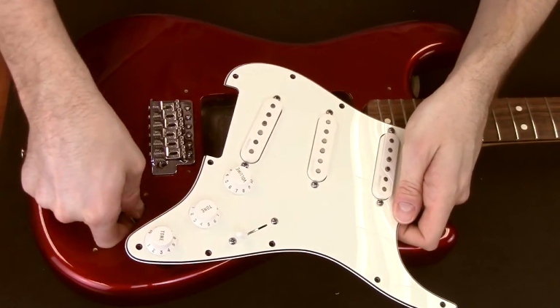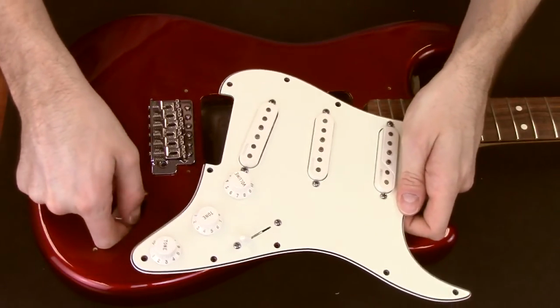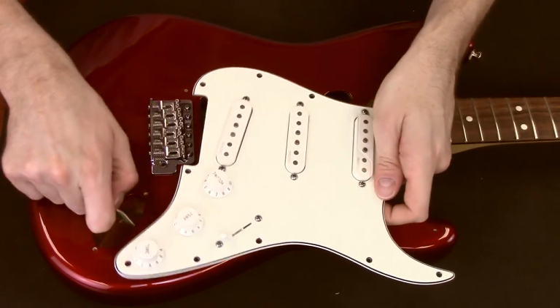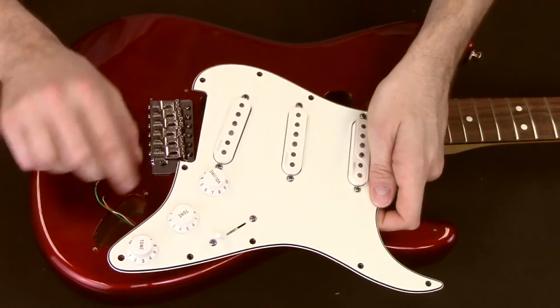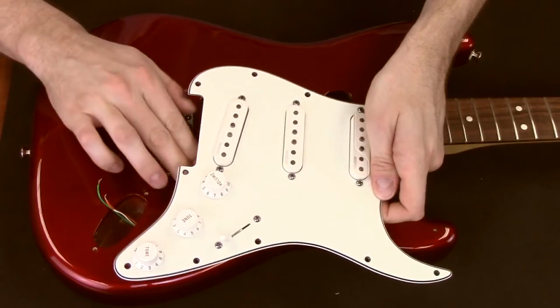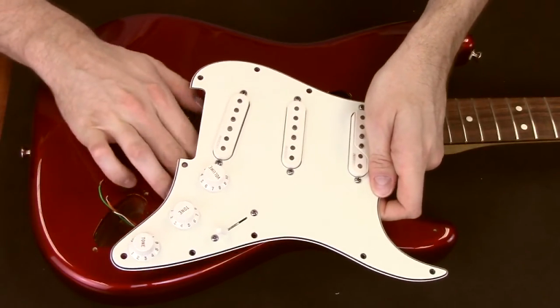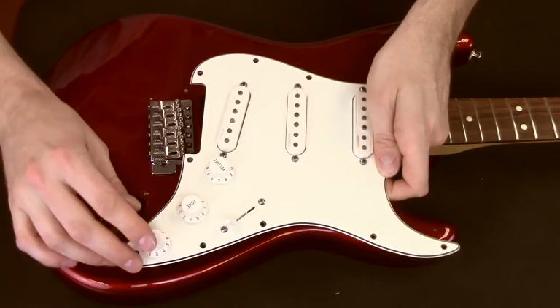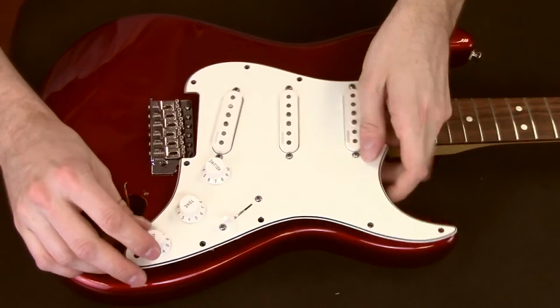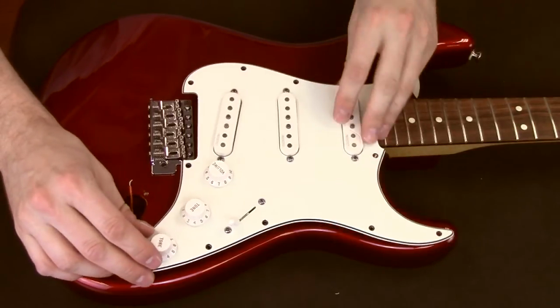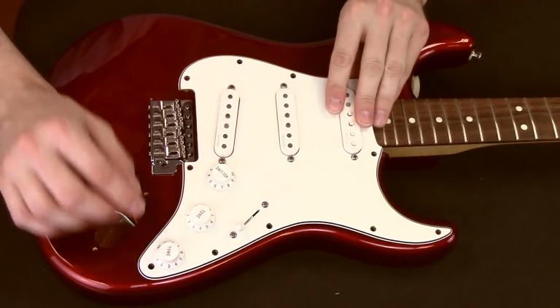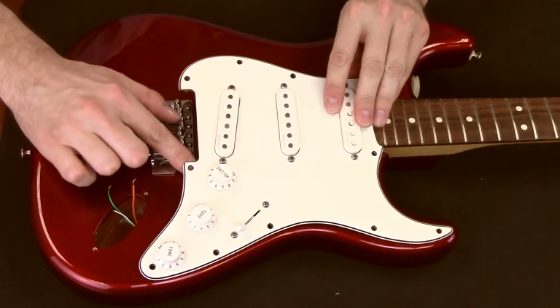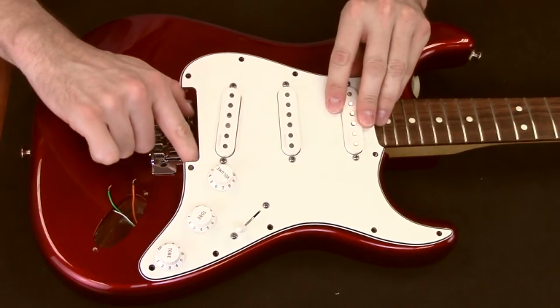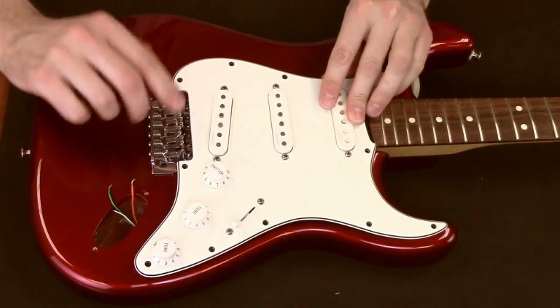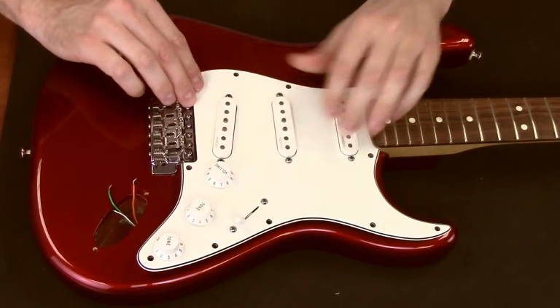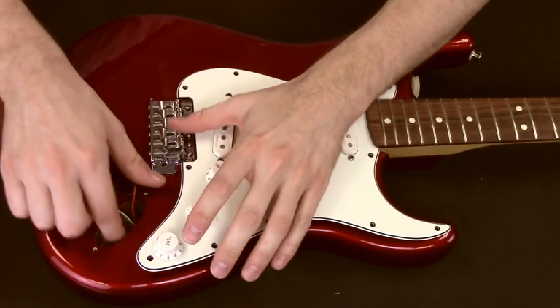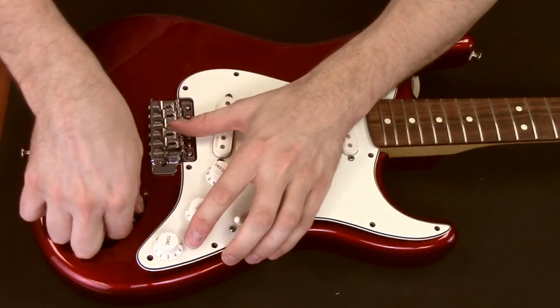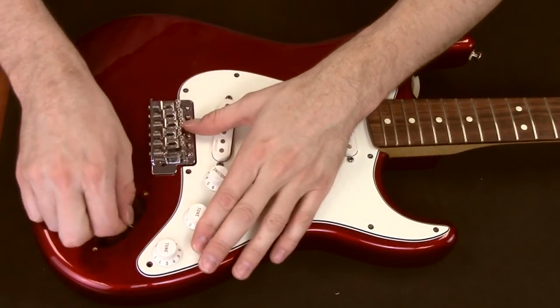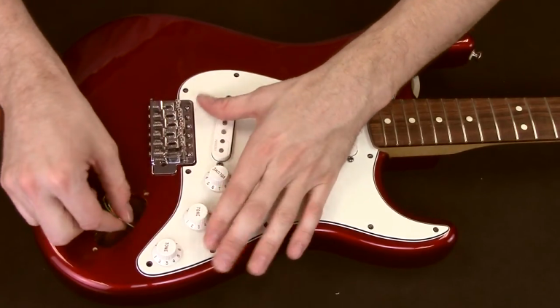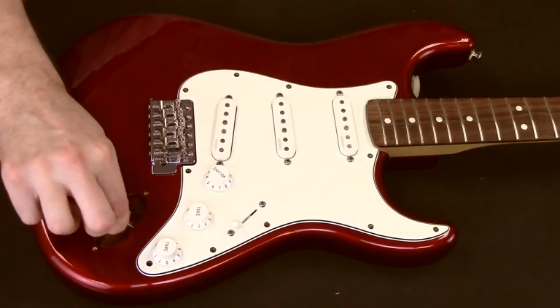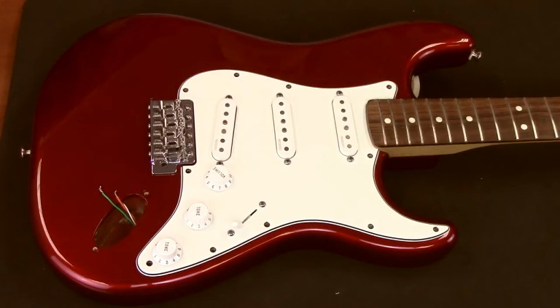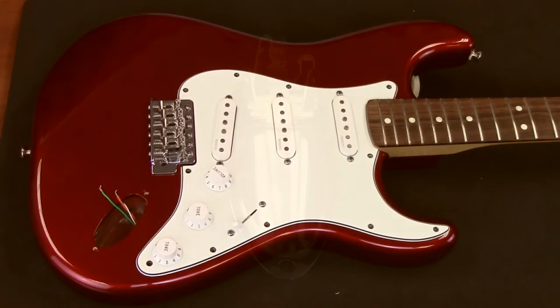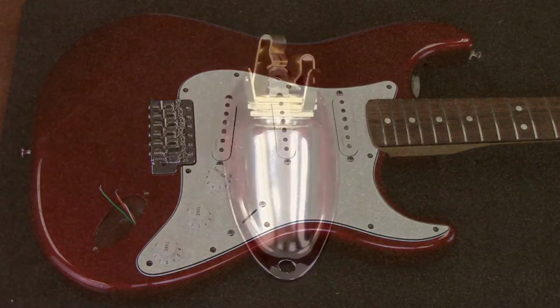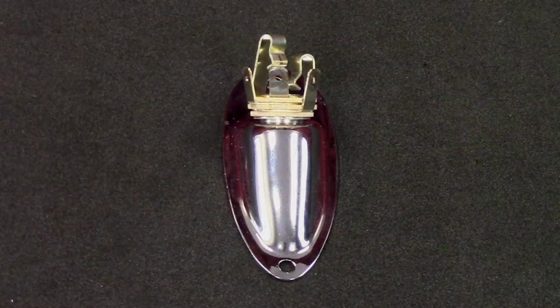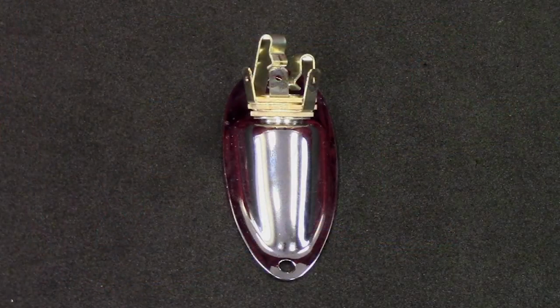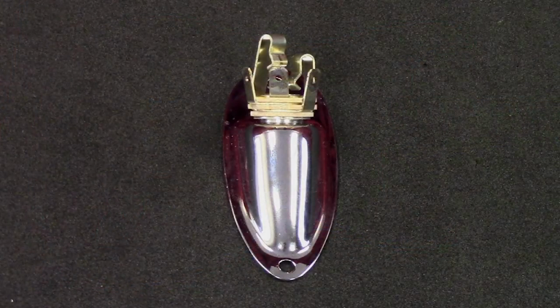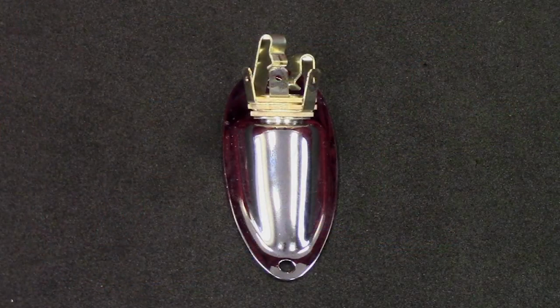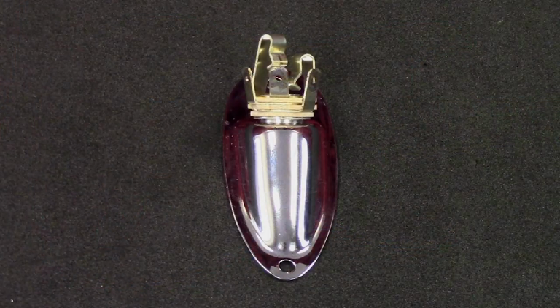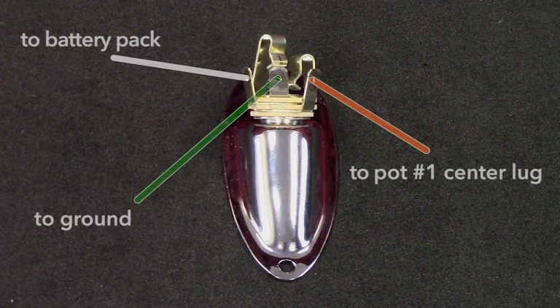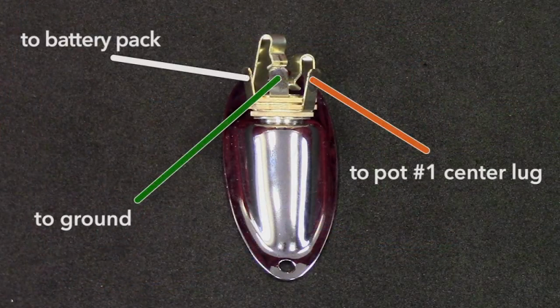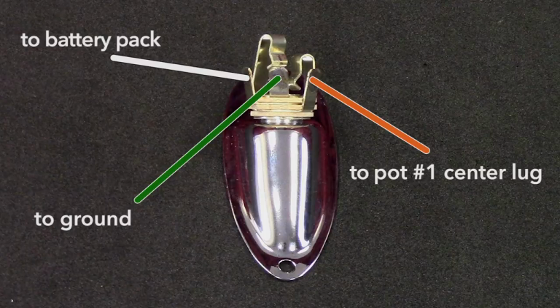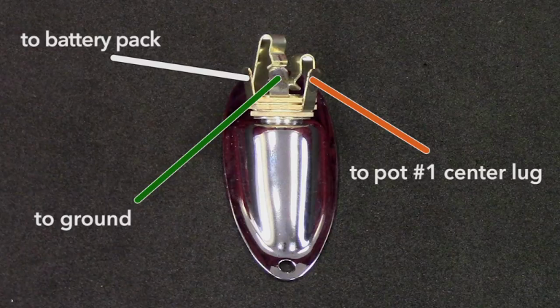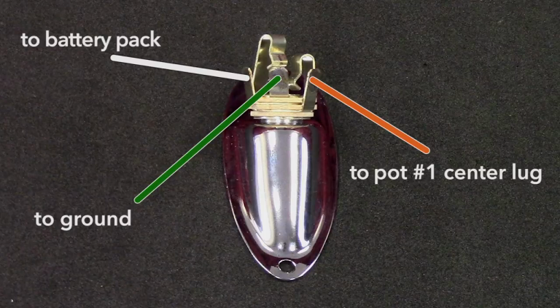Run the orange and green wires through to the output jack cavity and reattach the pickguard. Lastly, solder the three wires to the output jack as illustrated here.